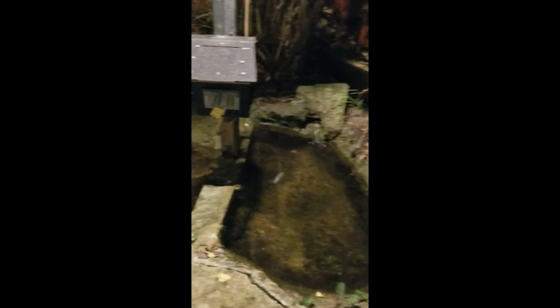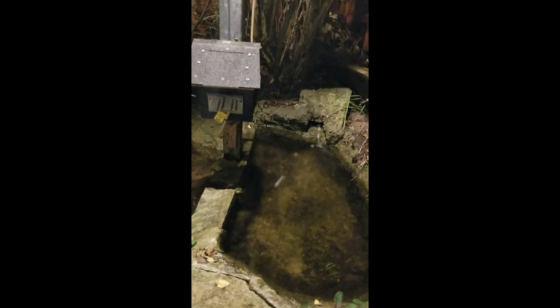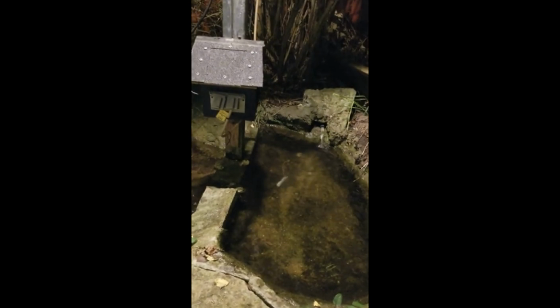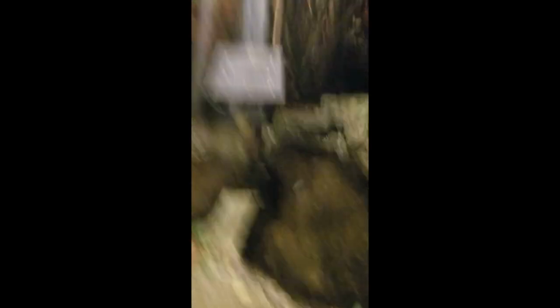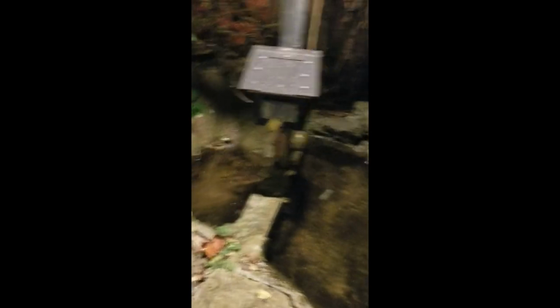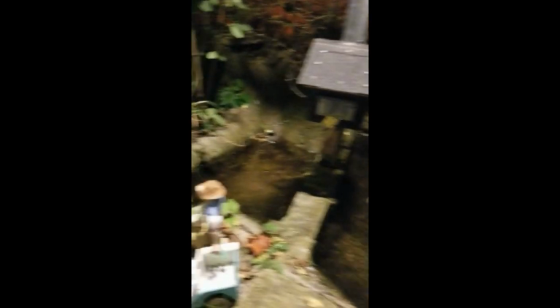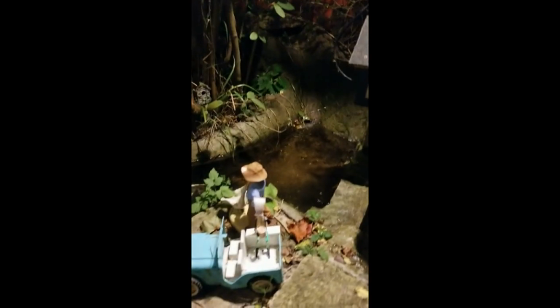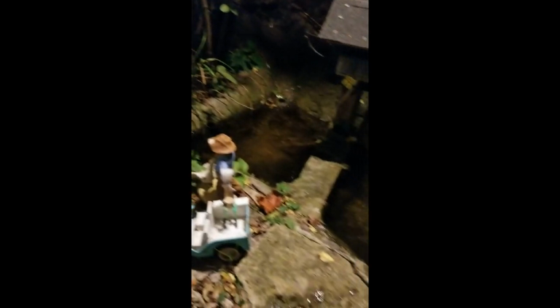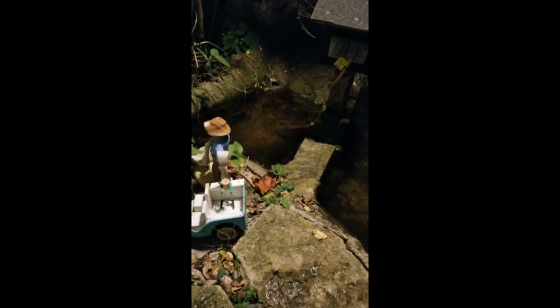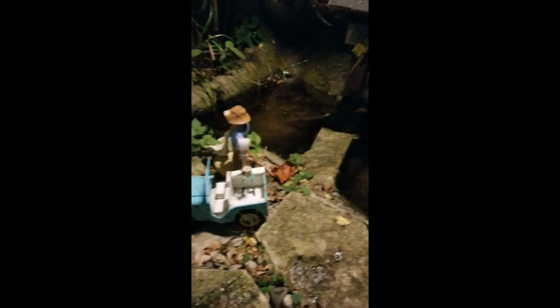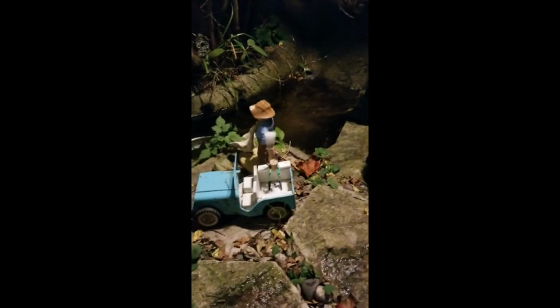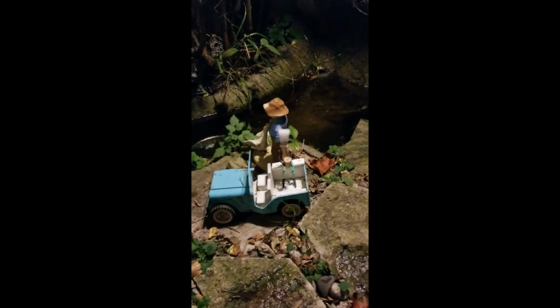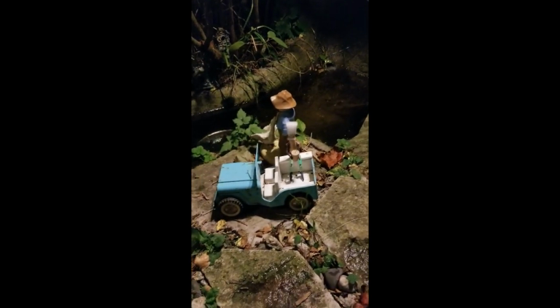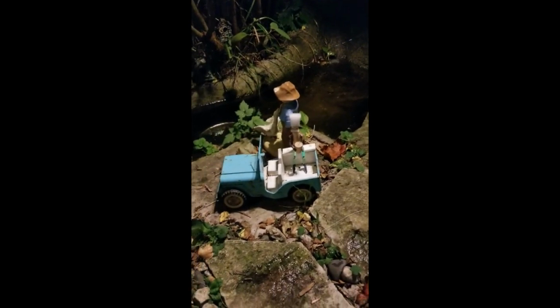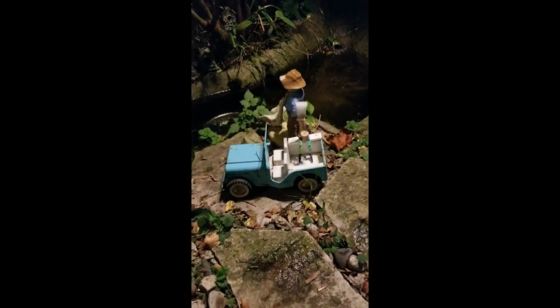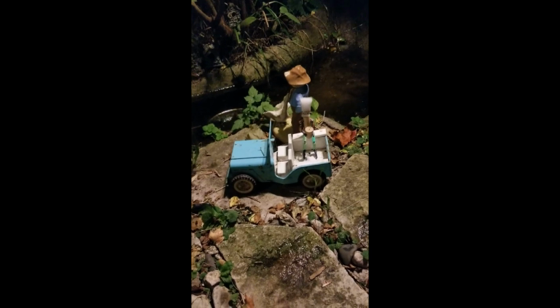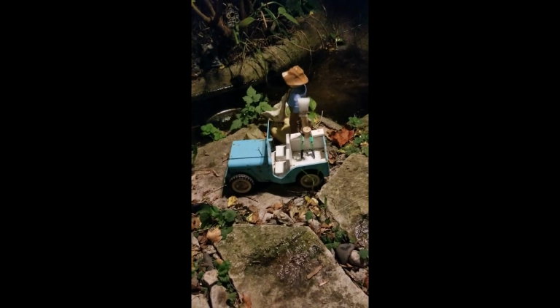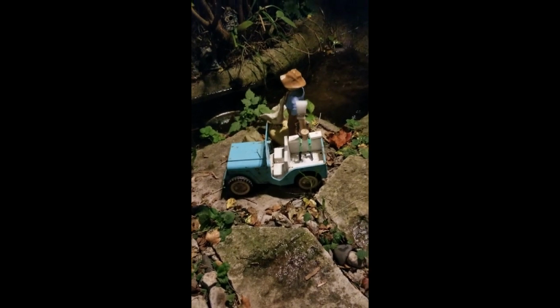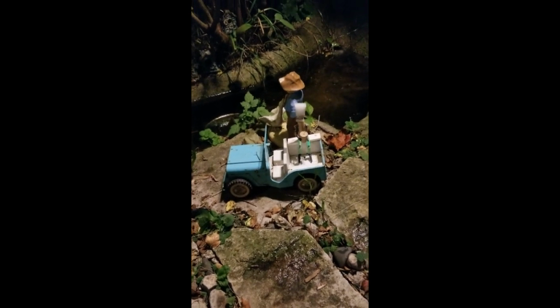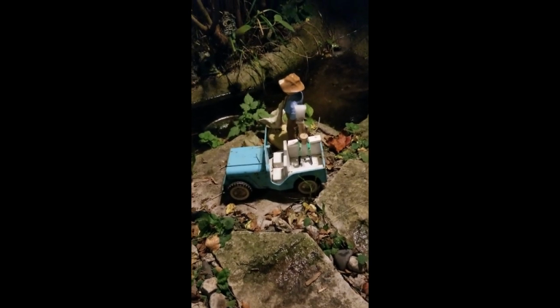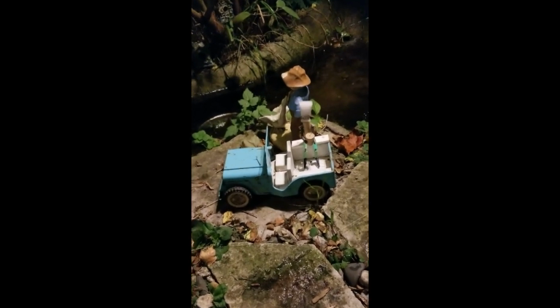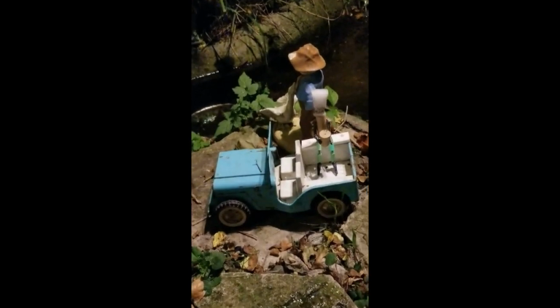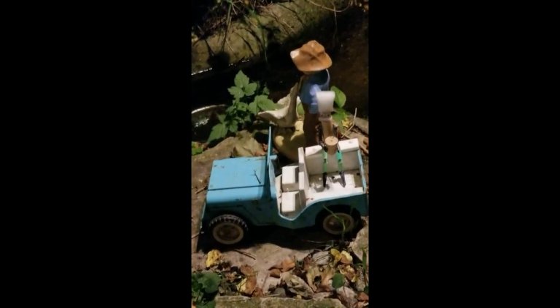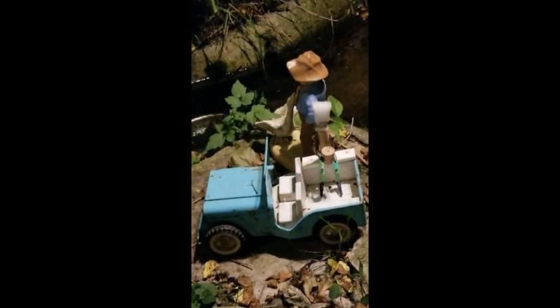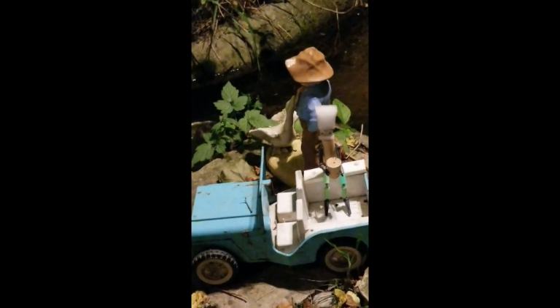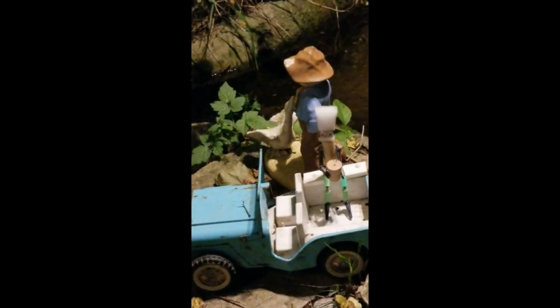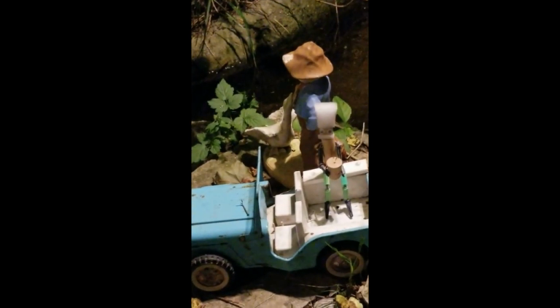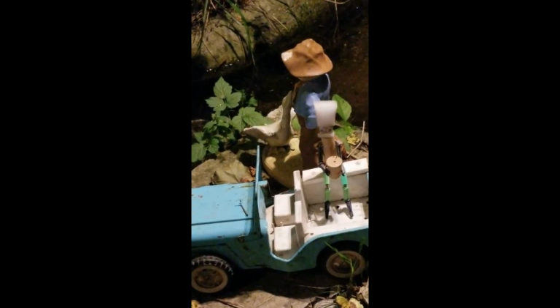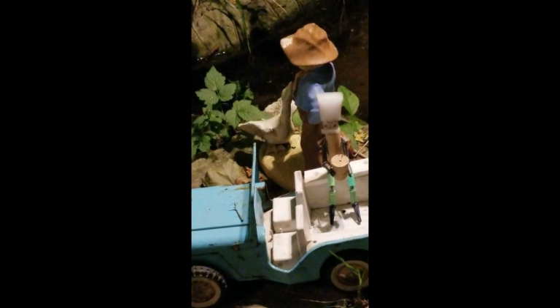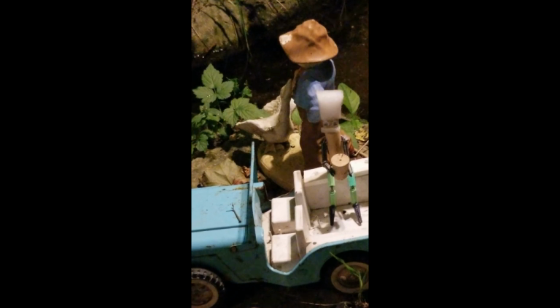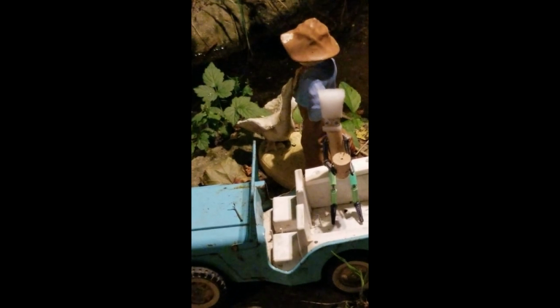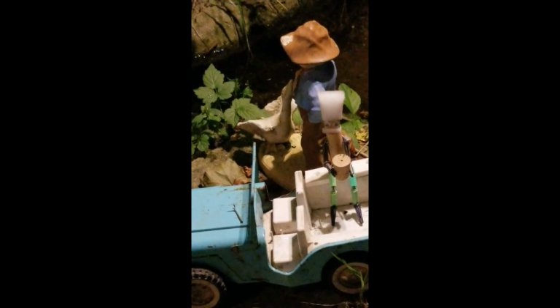I've got my skis out here too. Crazy, yeah.